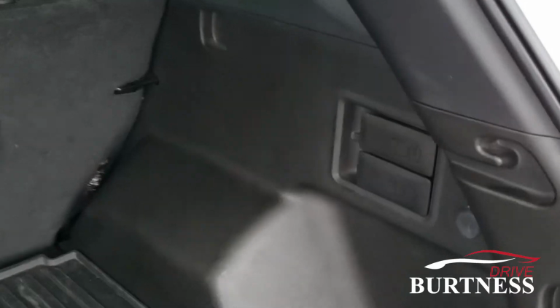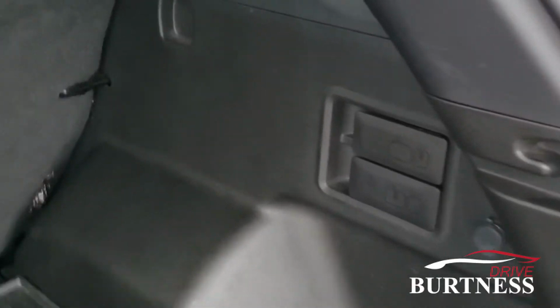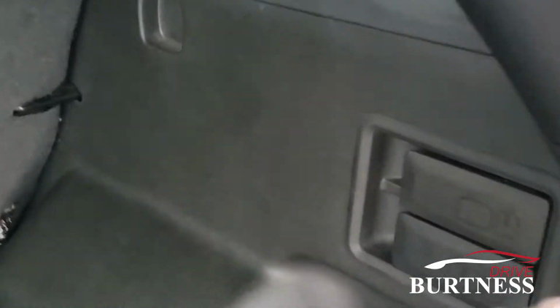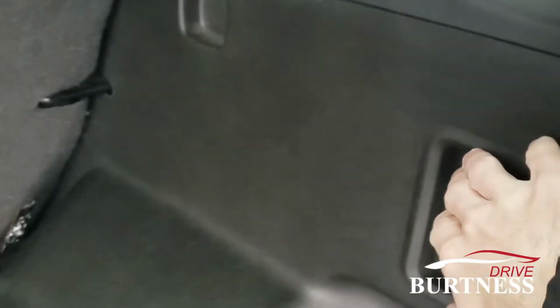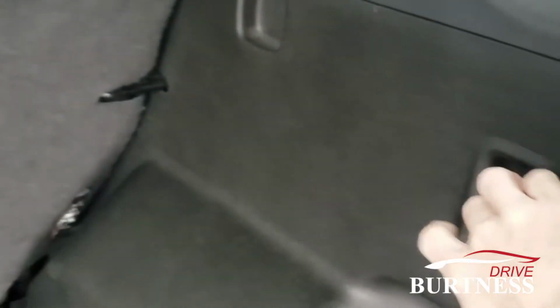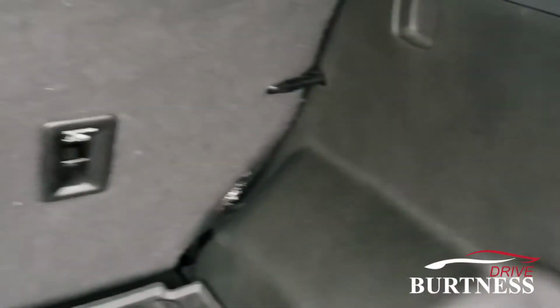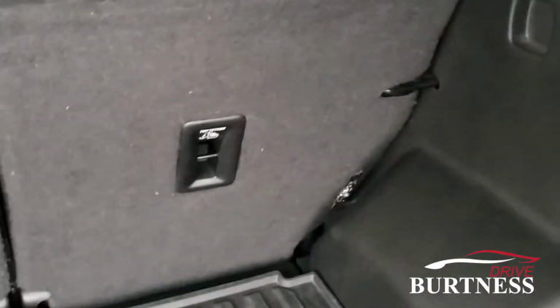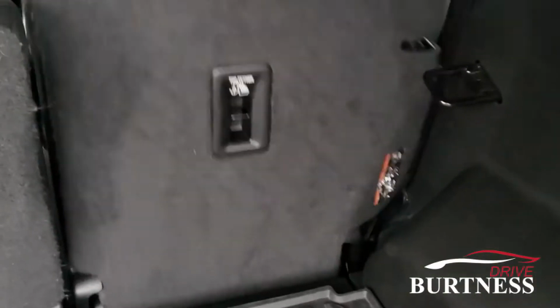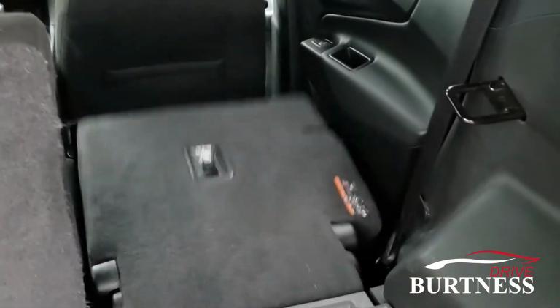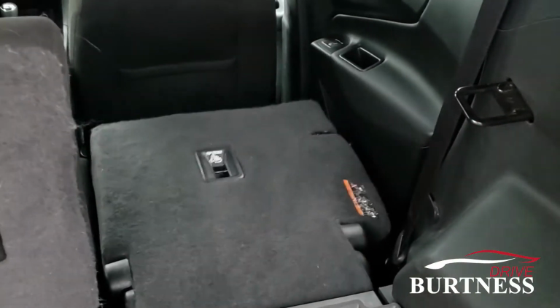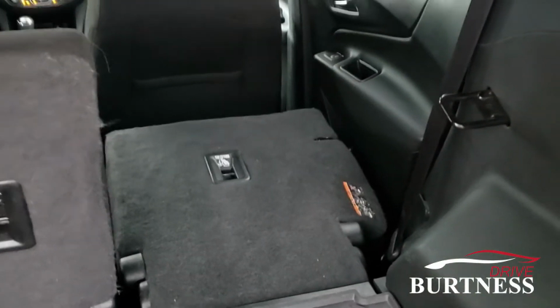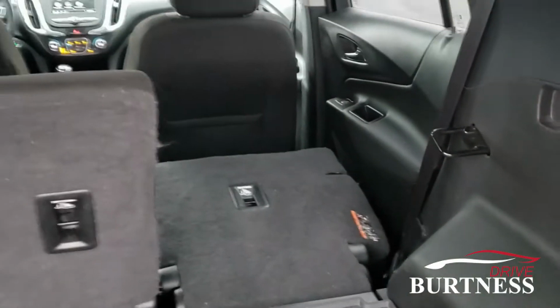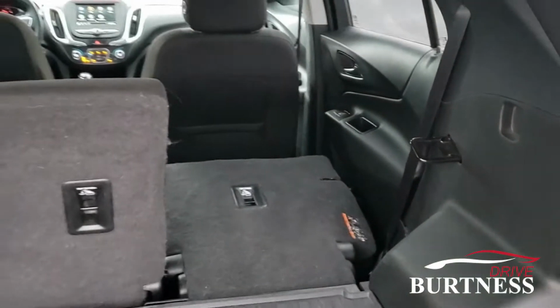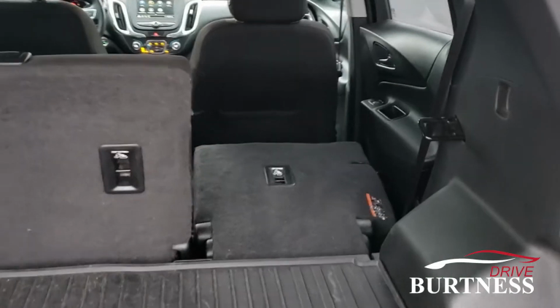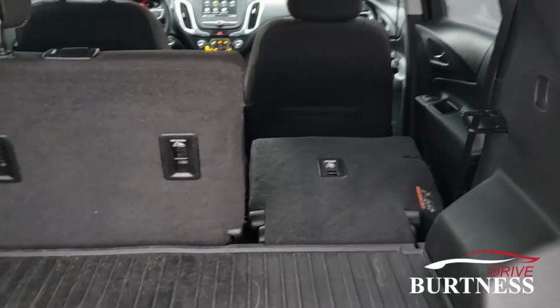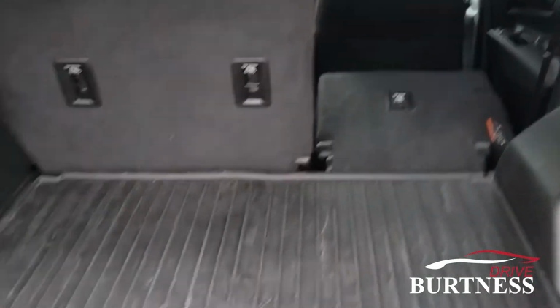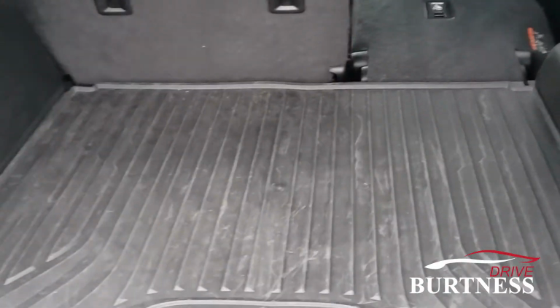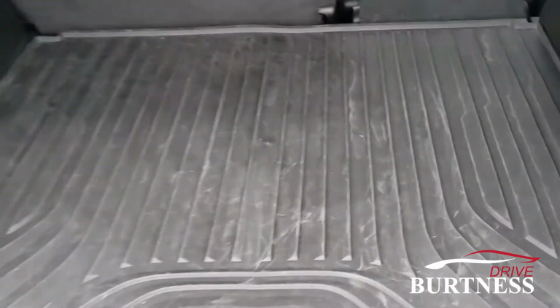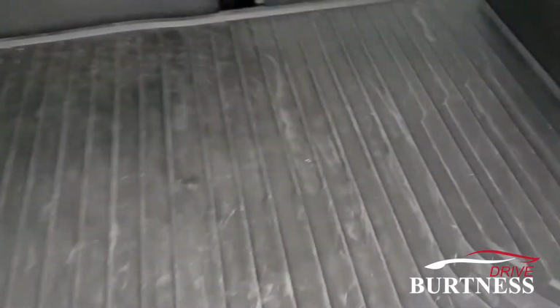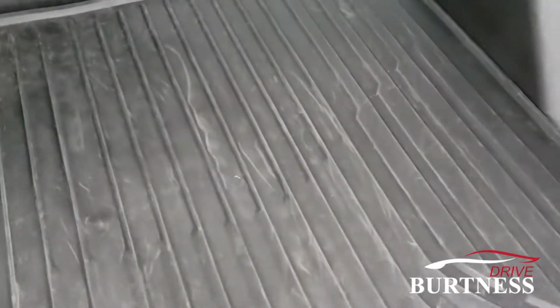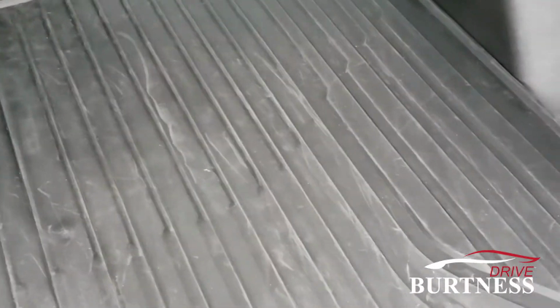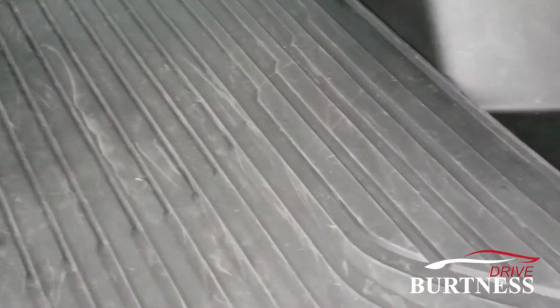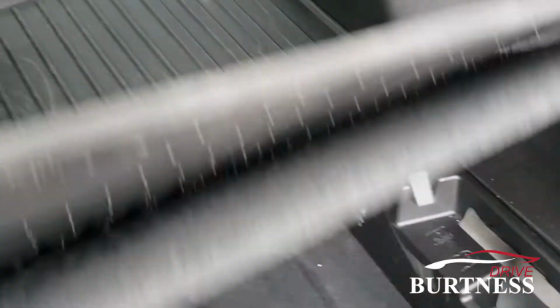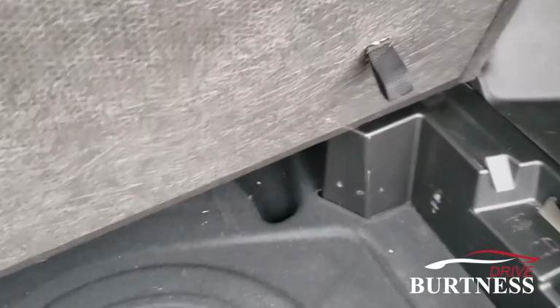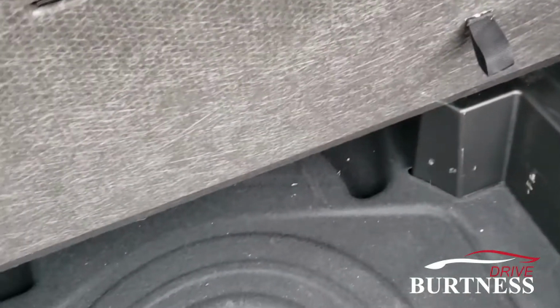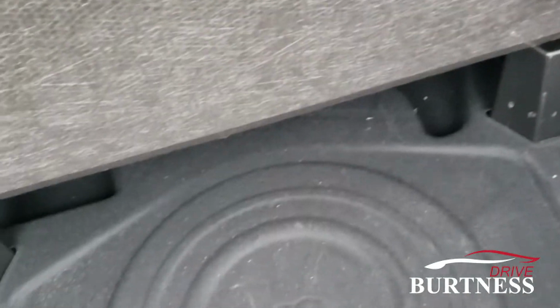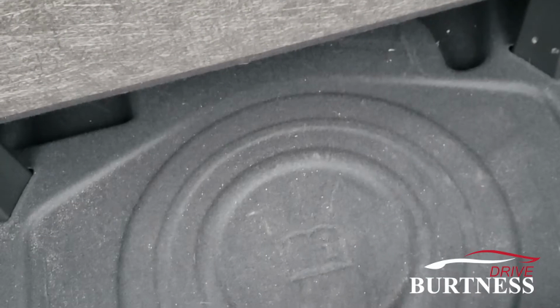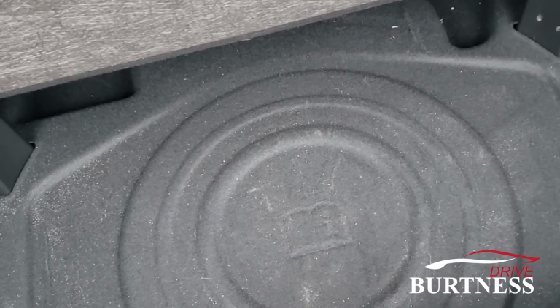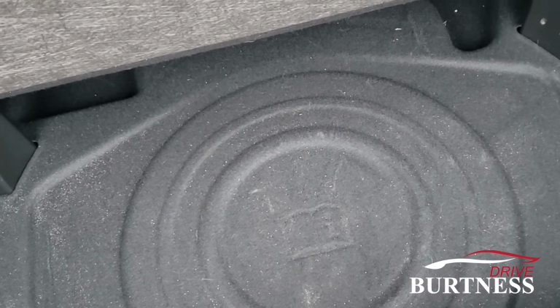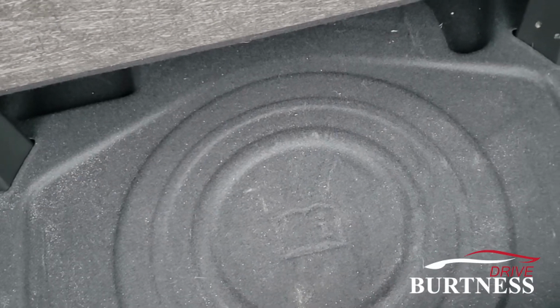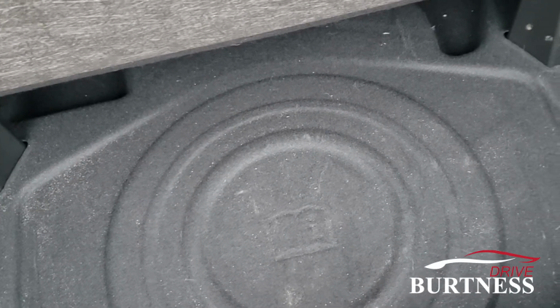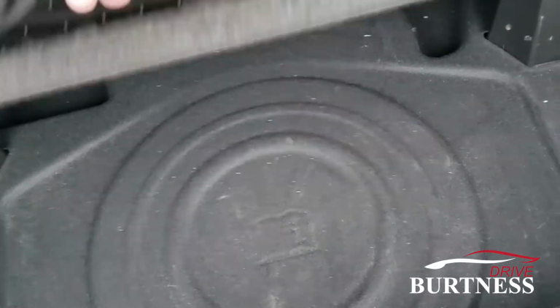The seats do fold down flat — there's a little release handle. There is extra storage underneath here and the spare tire is located under there as well.